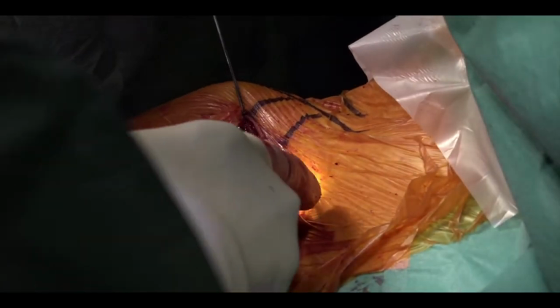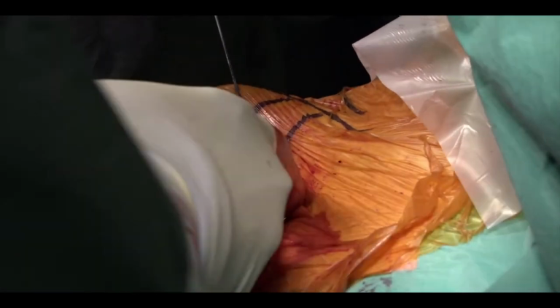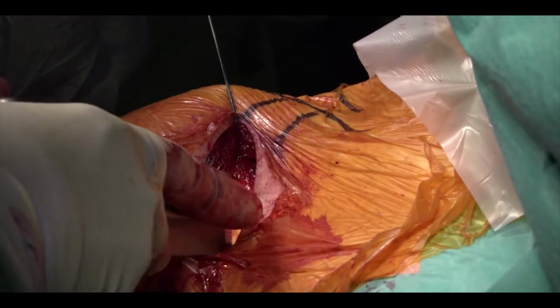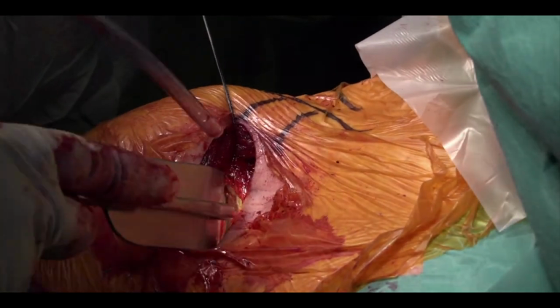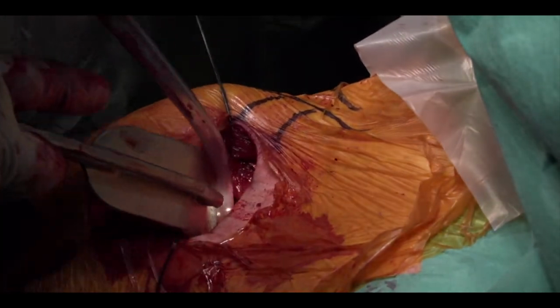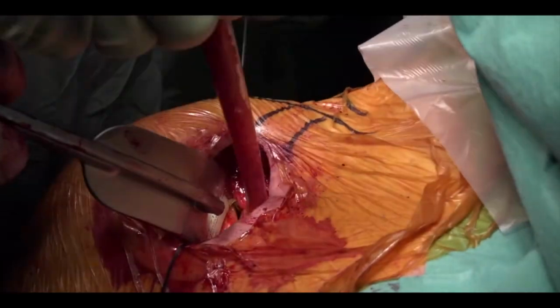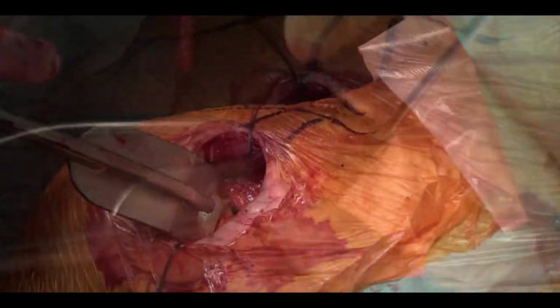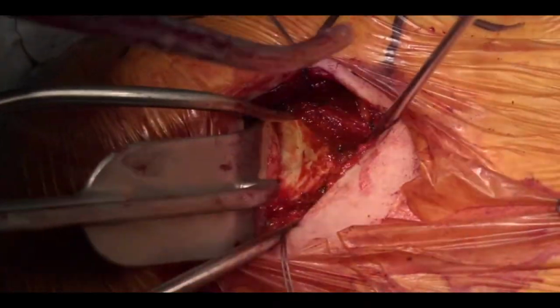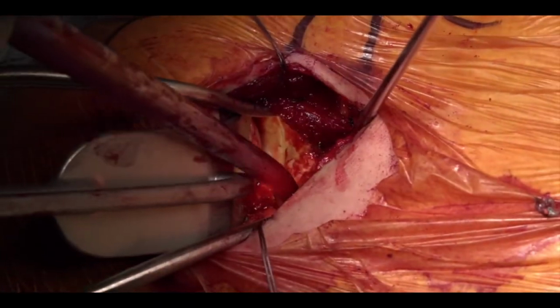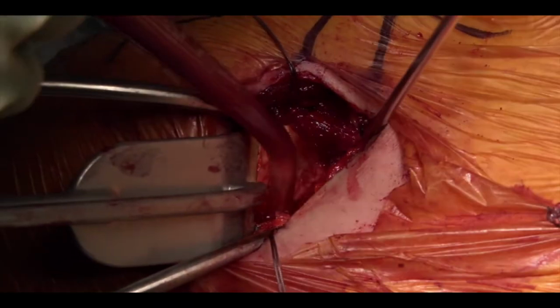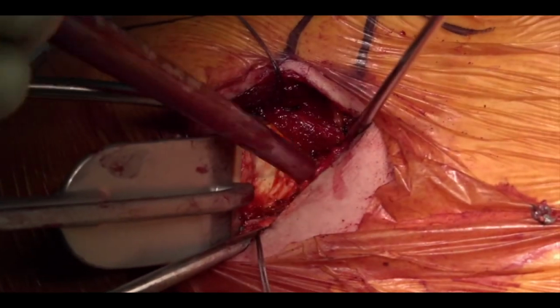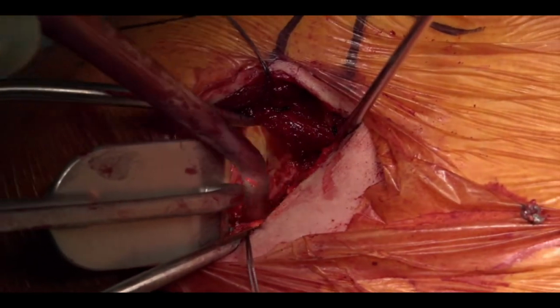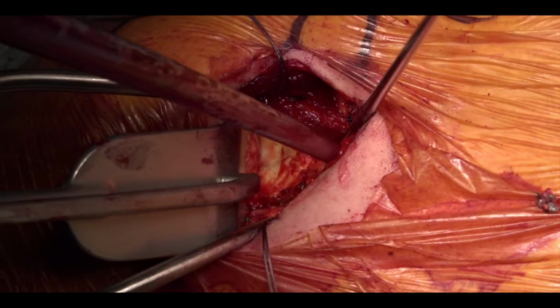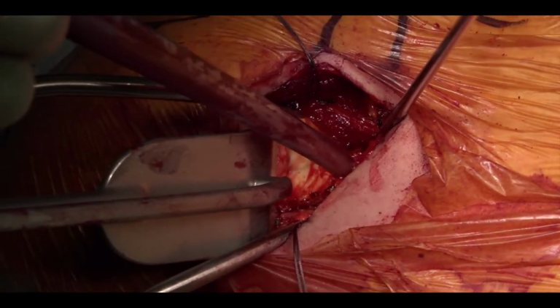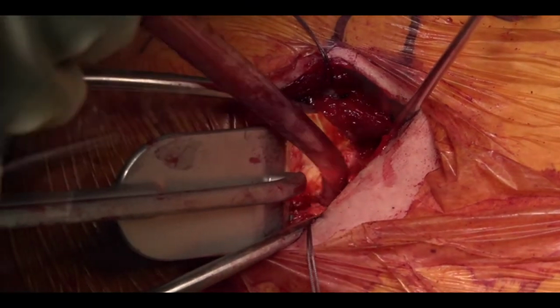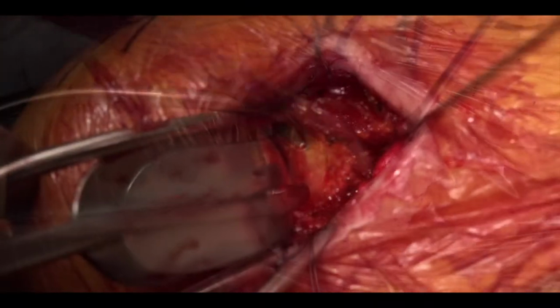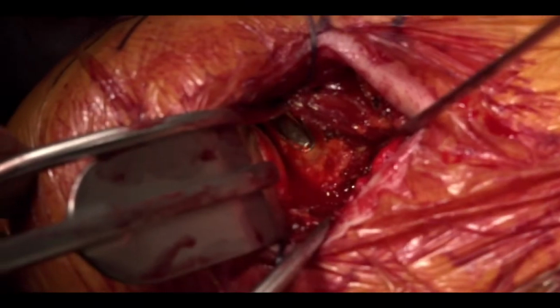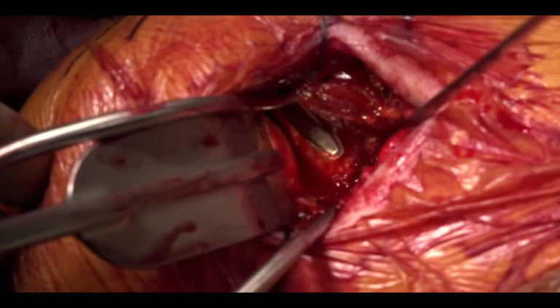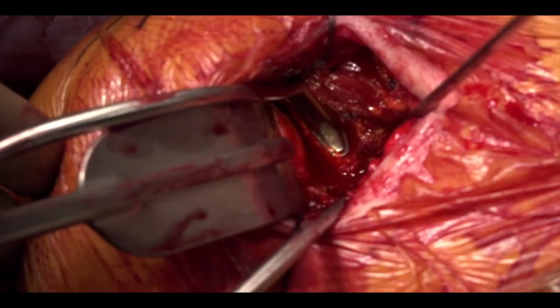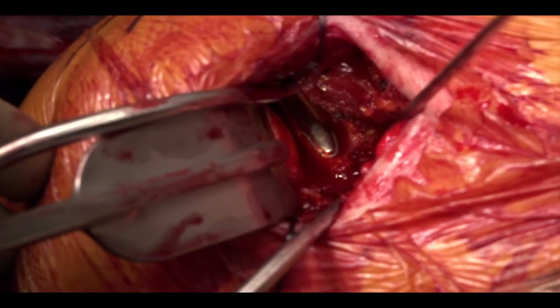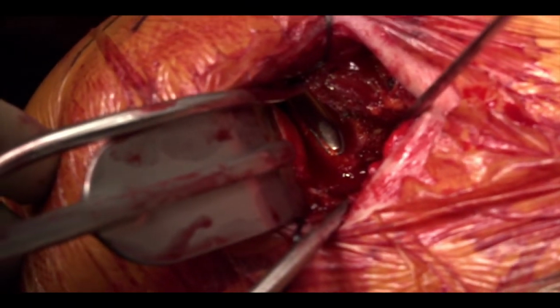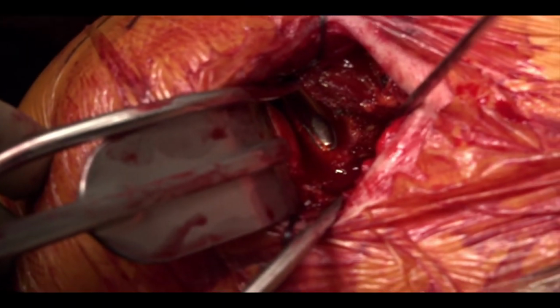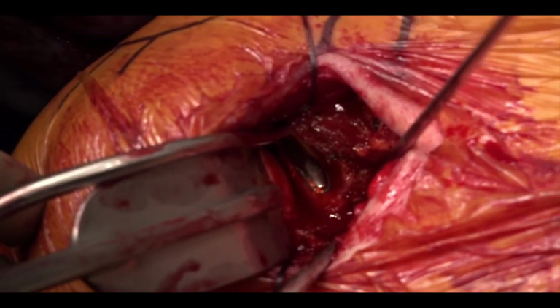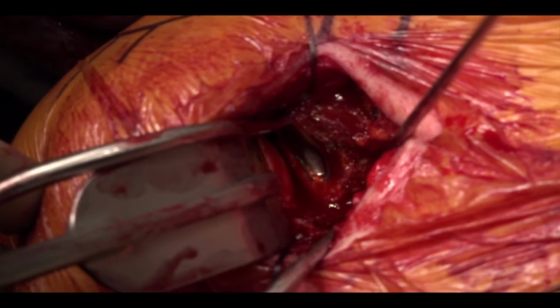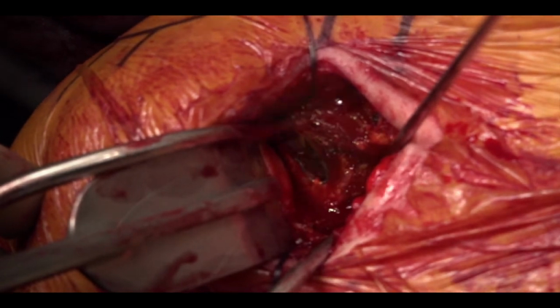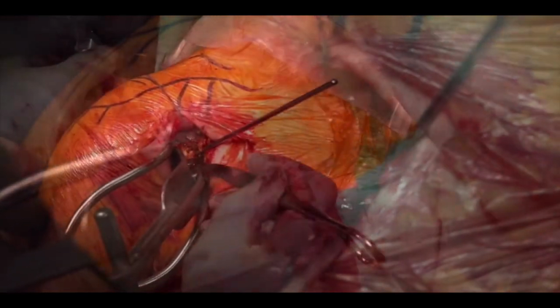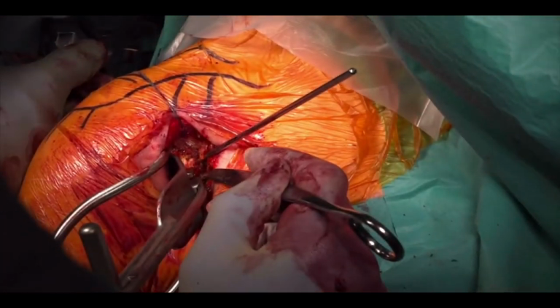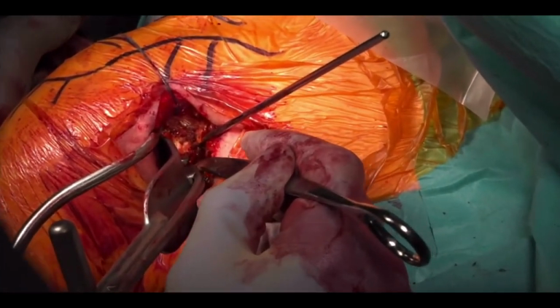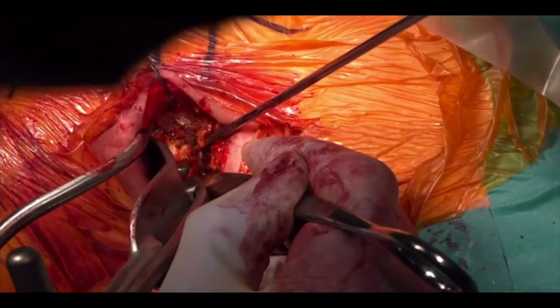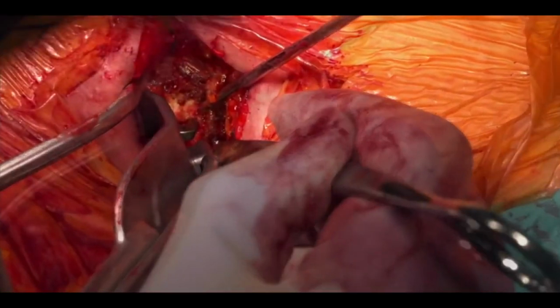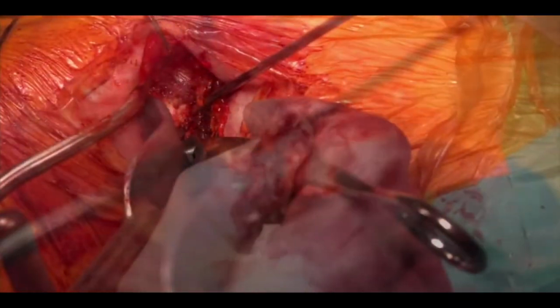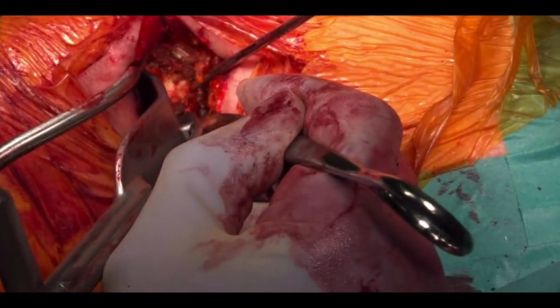A subscapularis split is made, the capsule held with retaining sutures and the anterior glenoid nicely decorticated. The half-slit cannula is then introduced posteriorly and the drill guide arm shuttled over the top and positioned on the front of the glenoid.